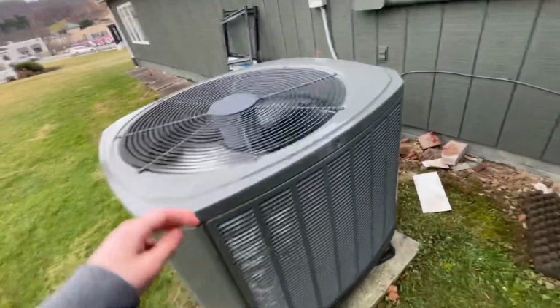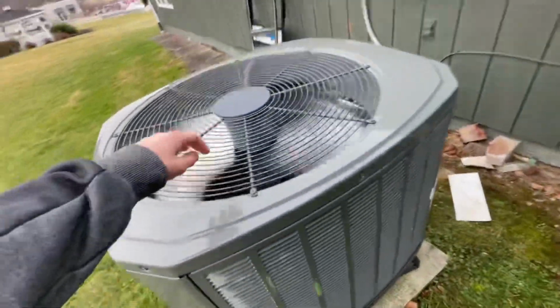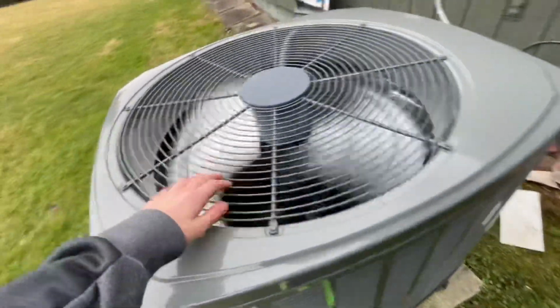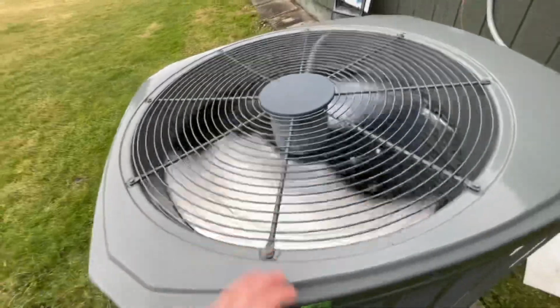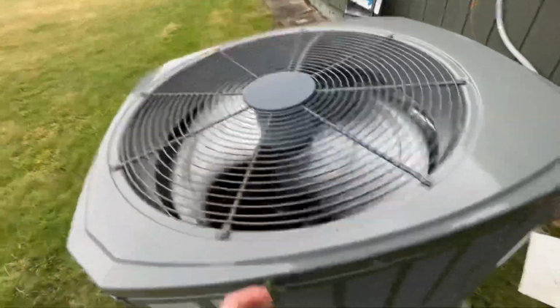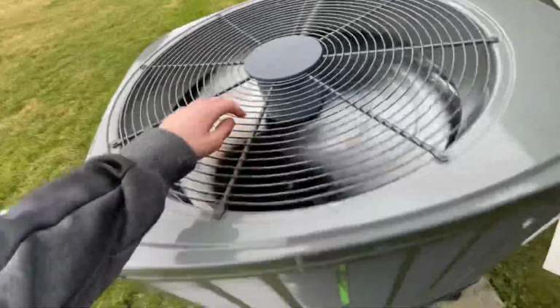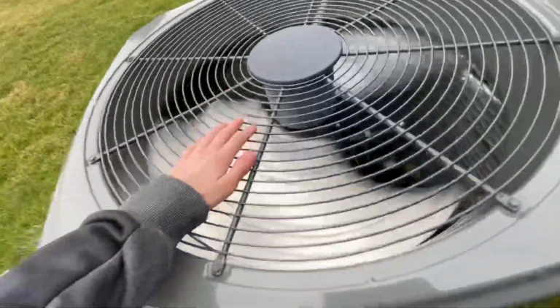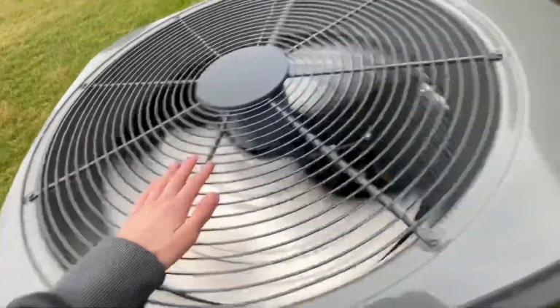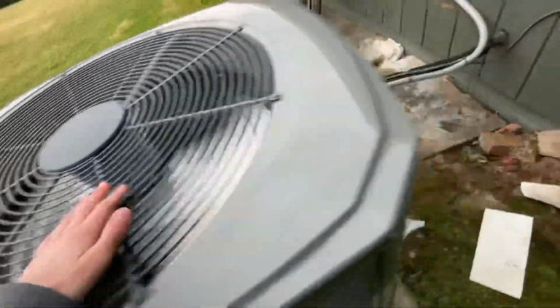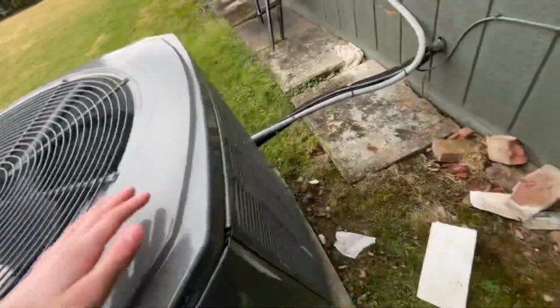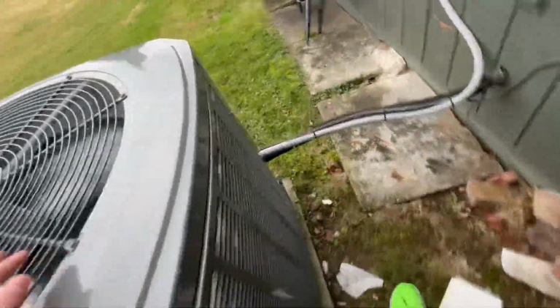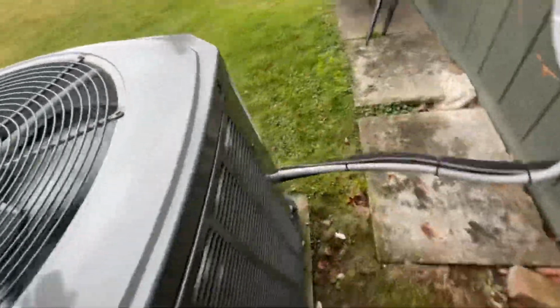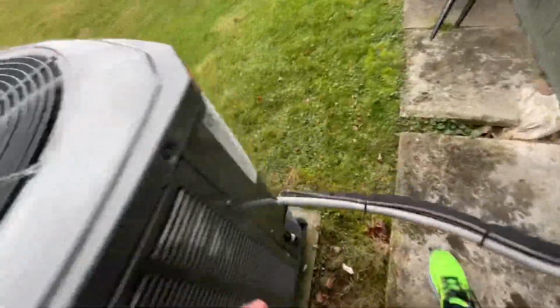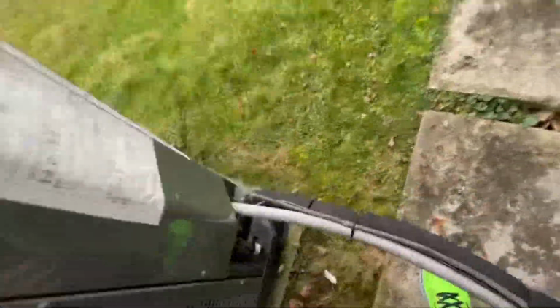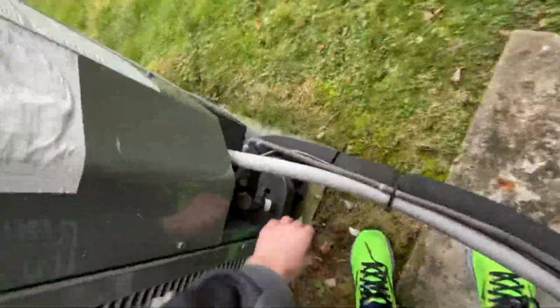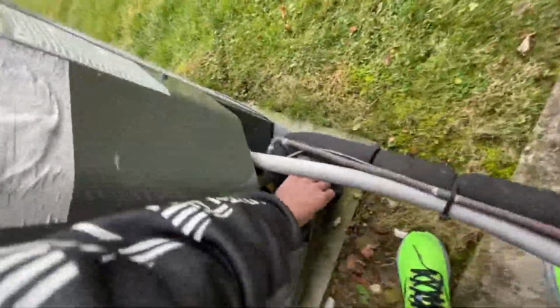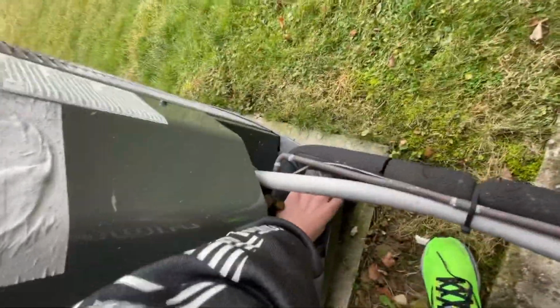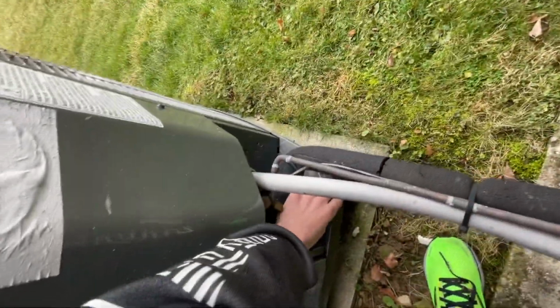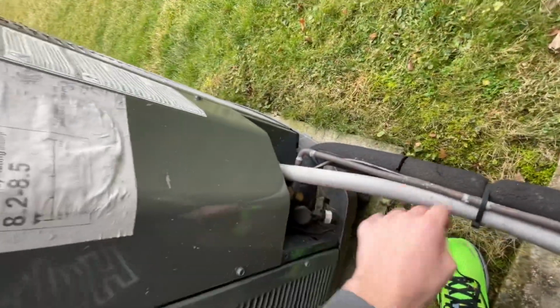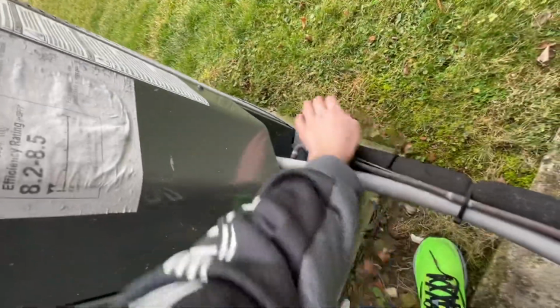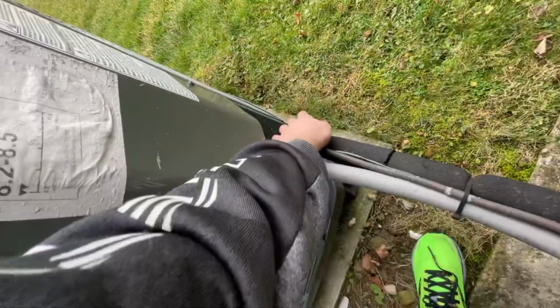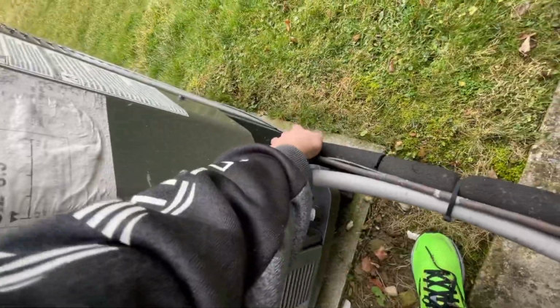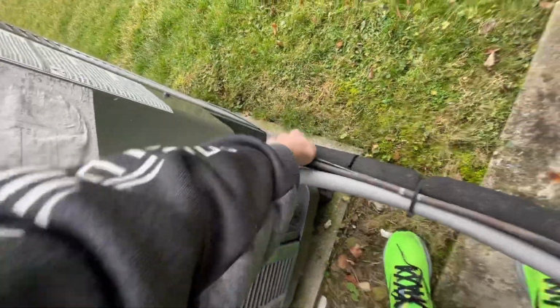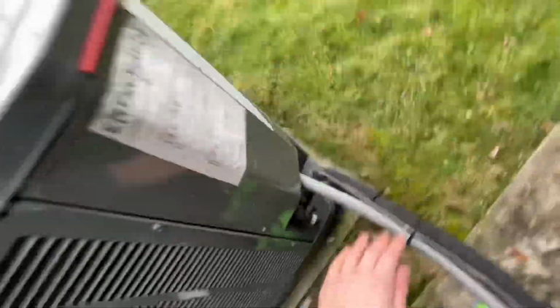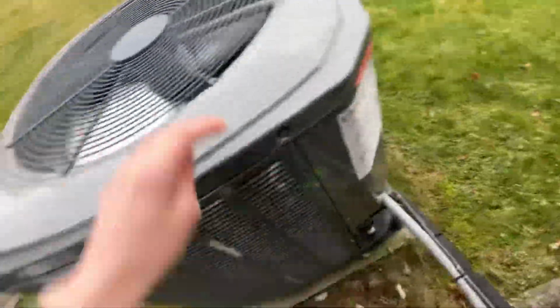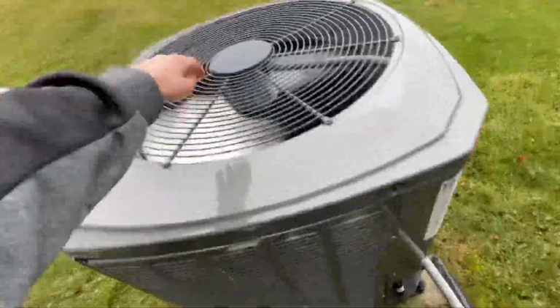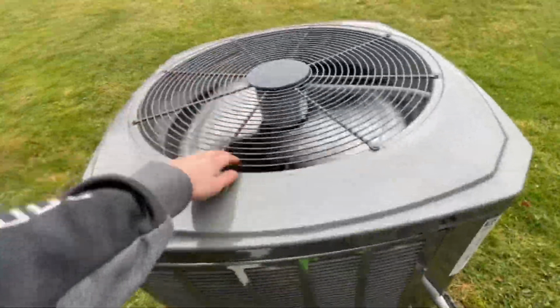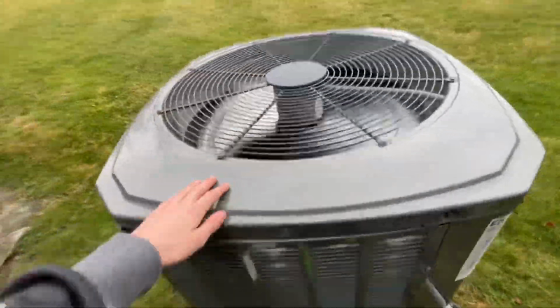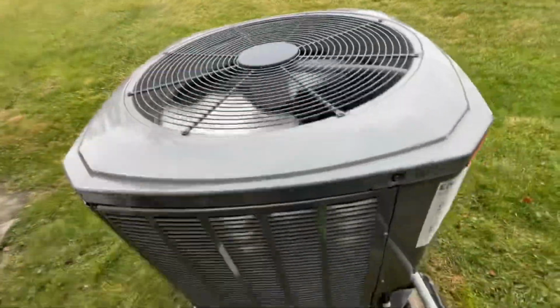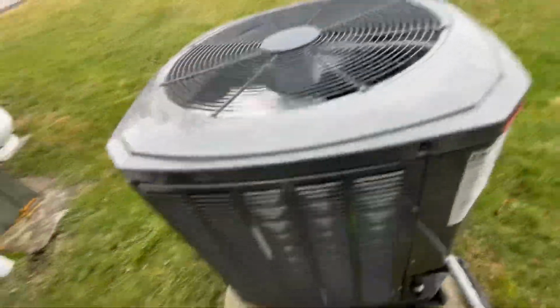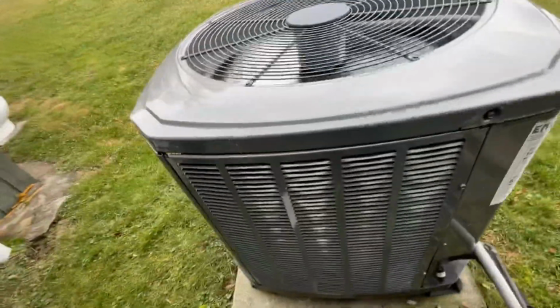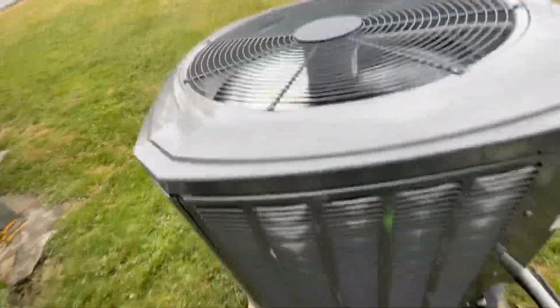It's a Trane. Oh, this one is in cool mode. This replaced a Bryant Quantum Plus.